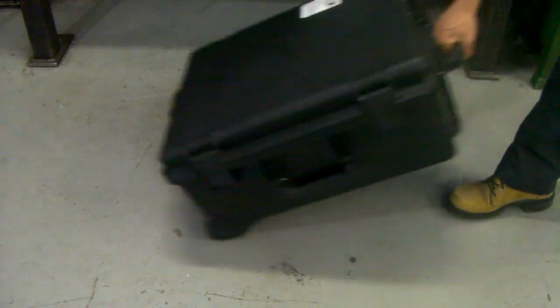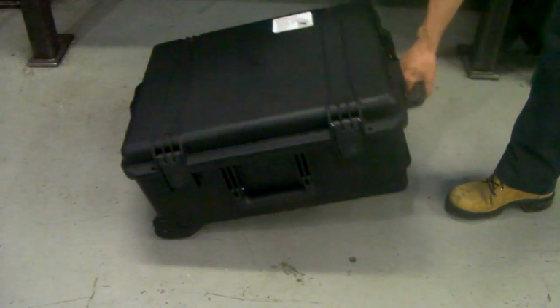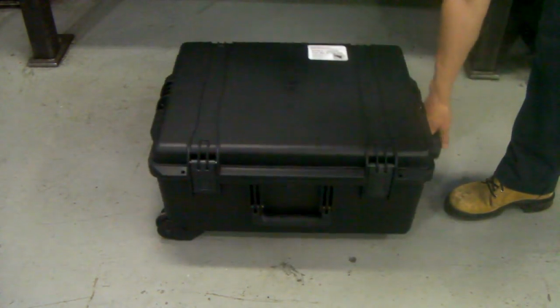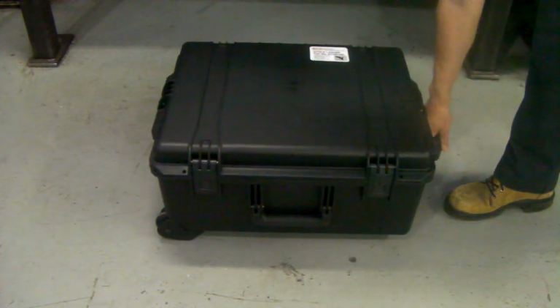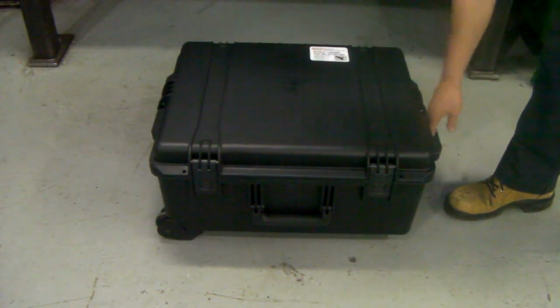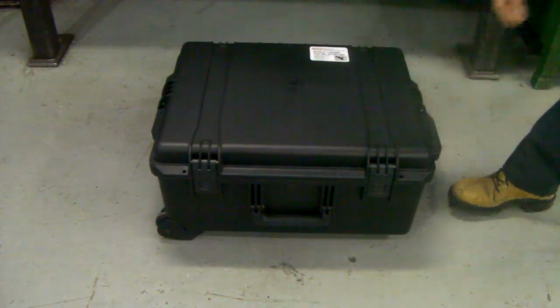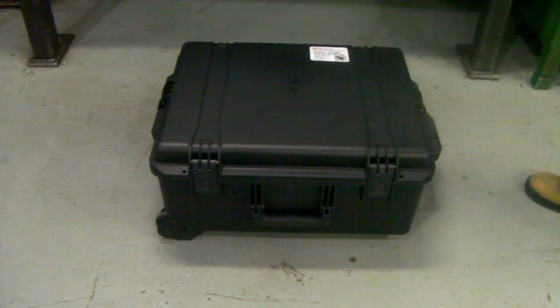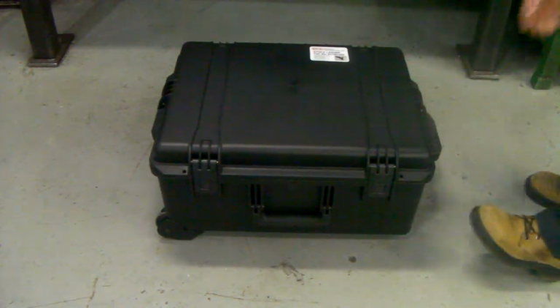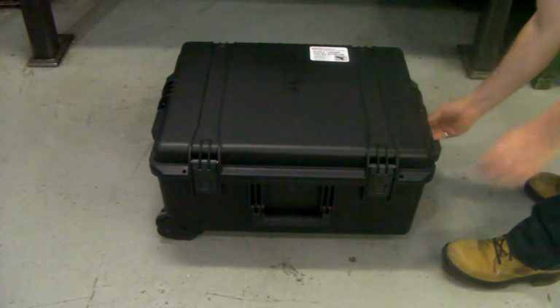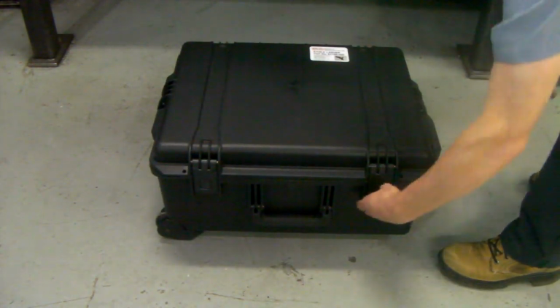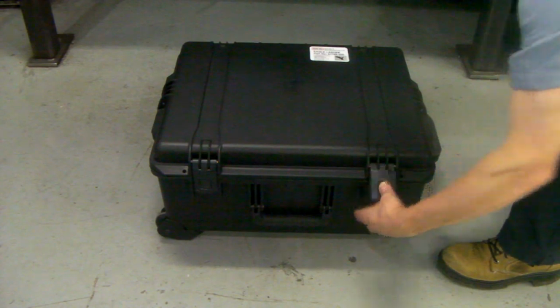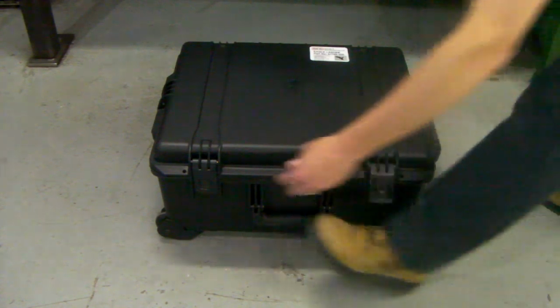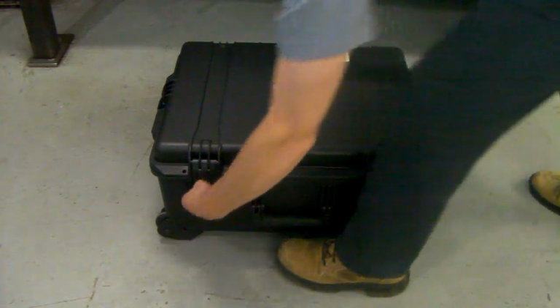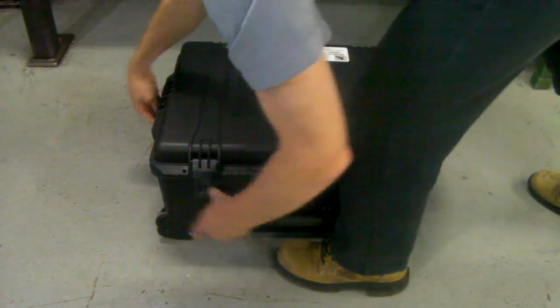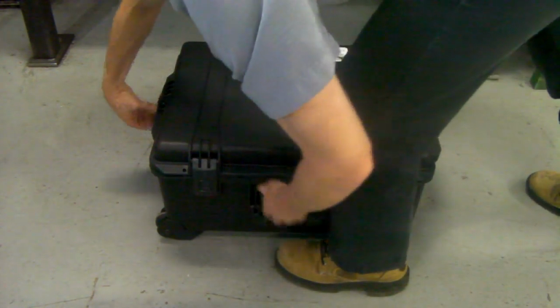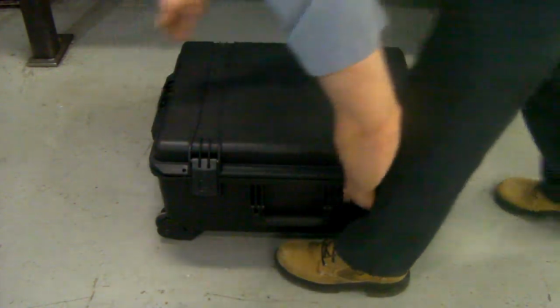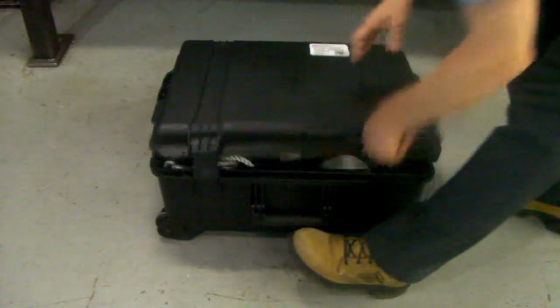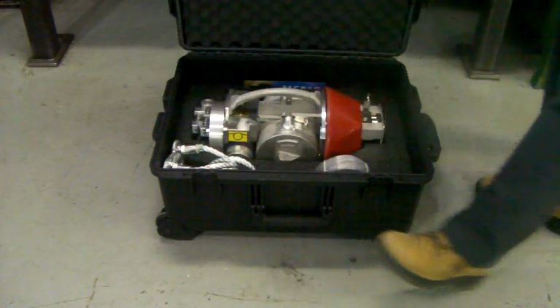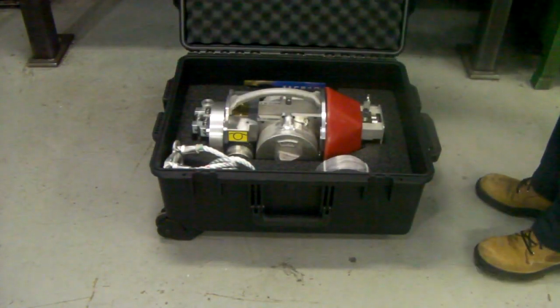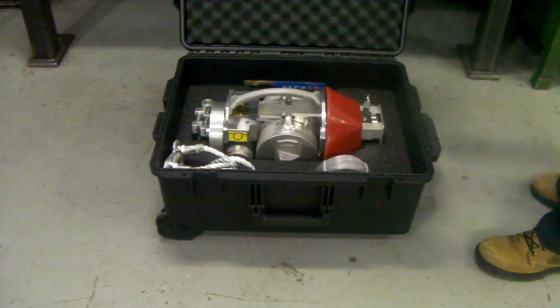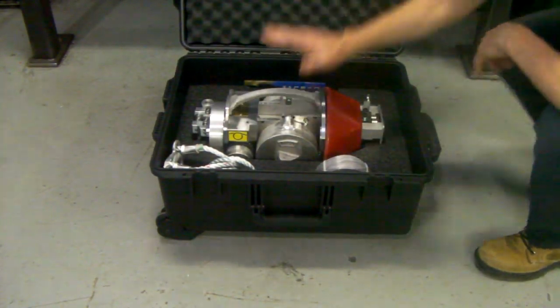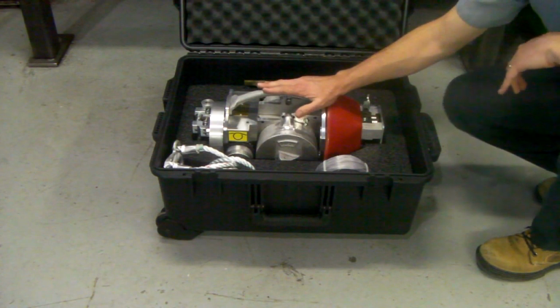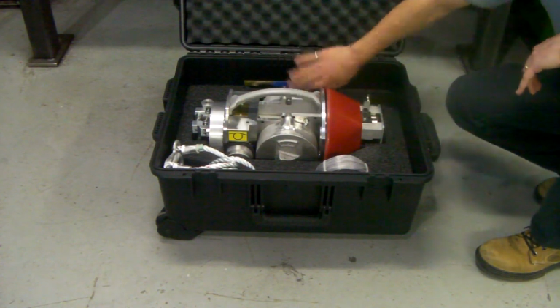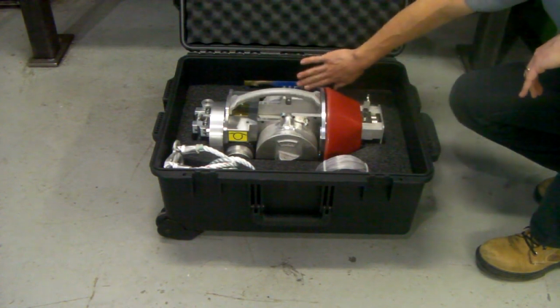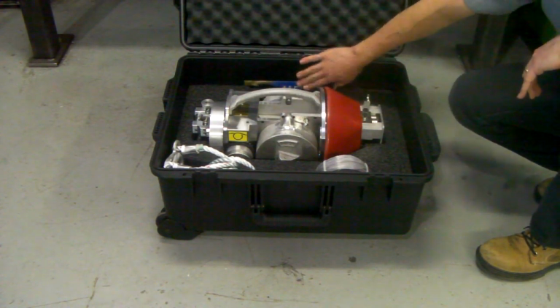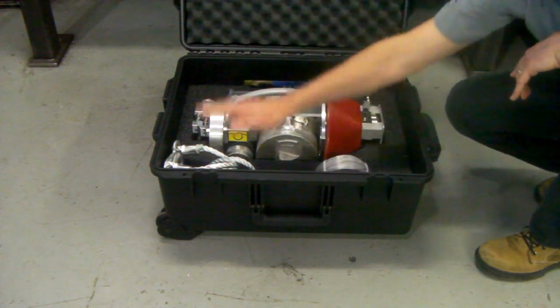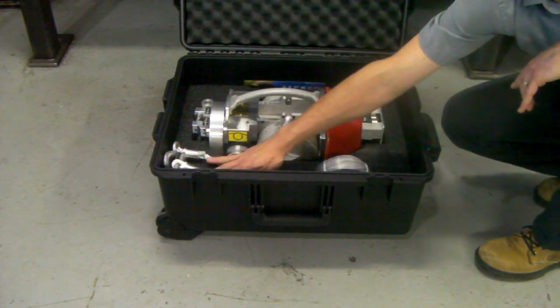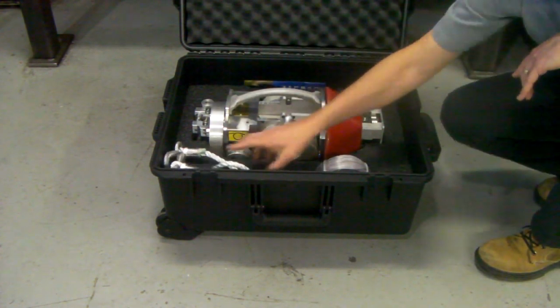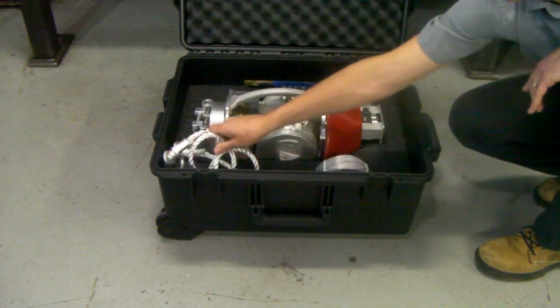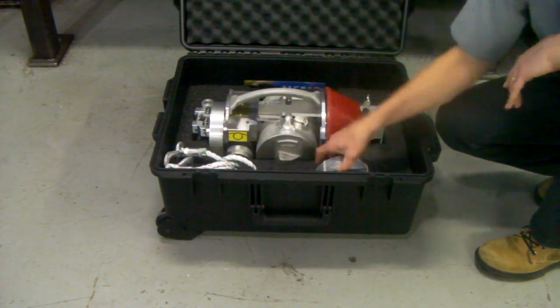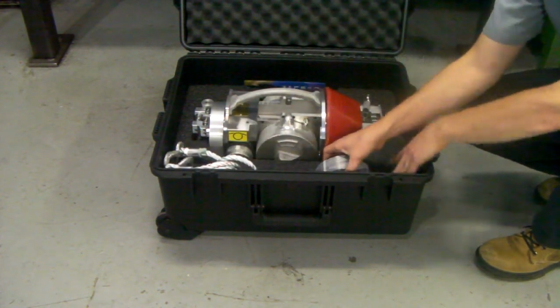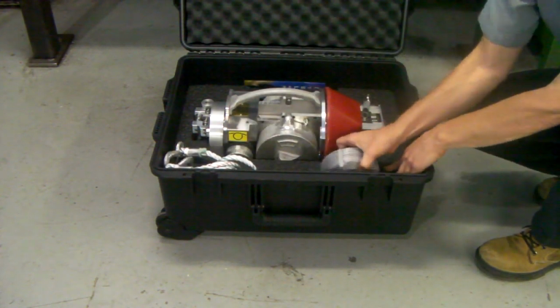The Eagle cable lasher comes in its own travel case. When you get your cable lasher, you open up the case lid. It comes with the cable lasher, construction manual, tow rope, and pockets for lashing wire.